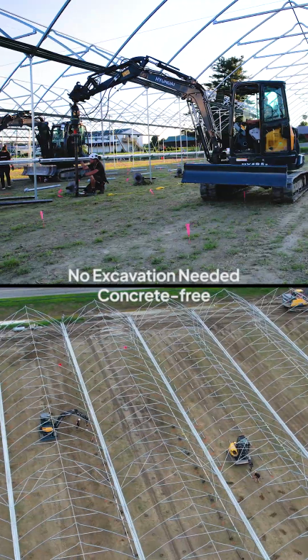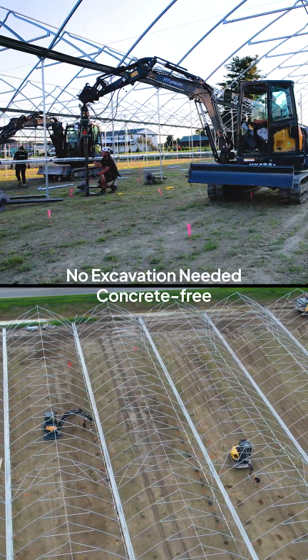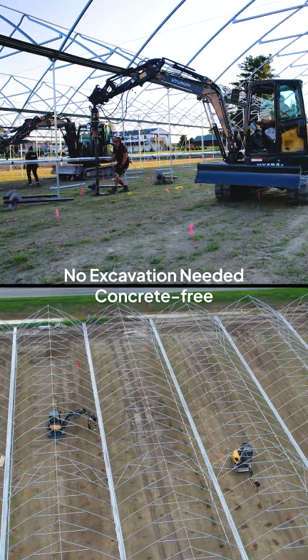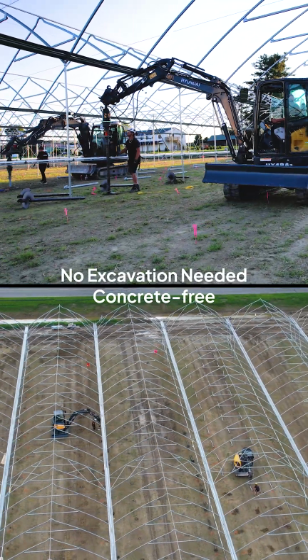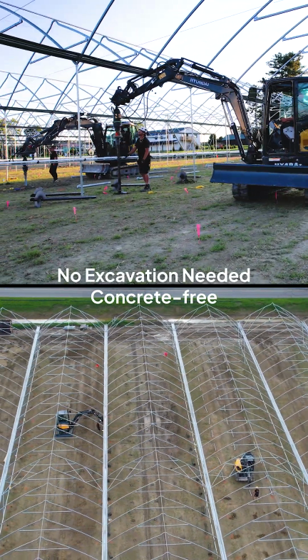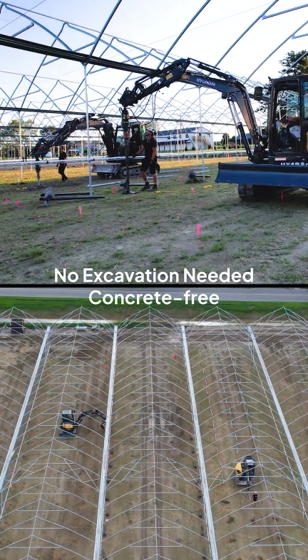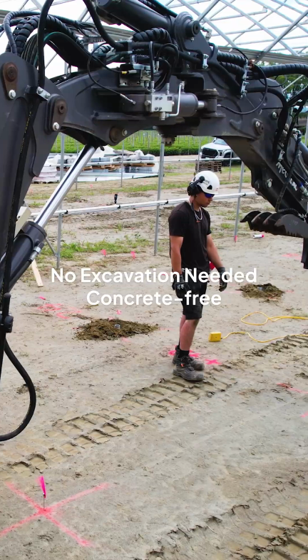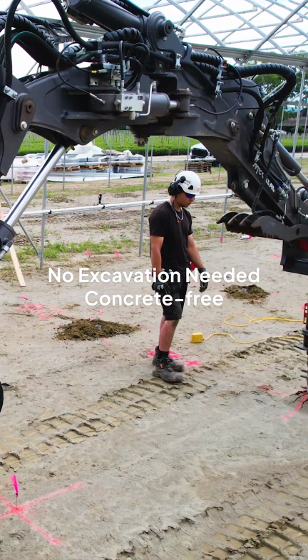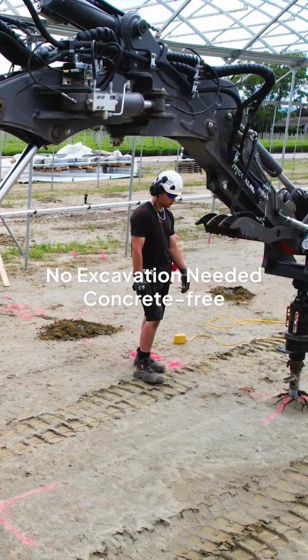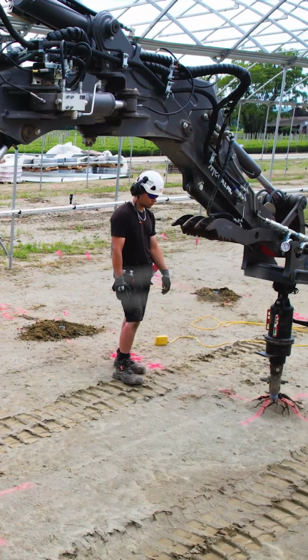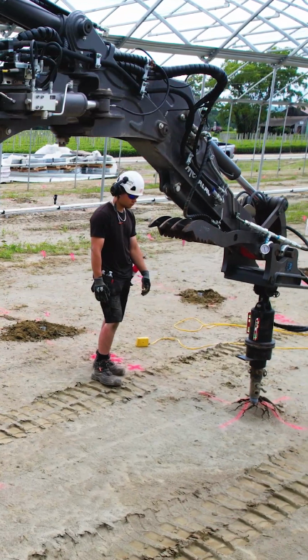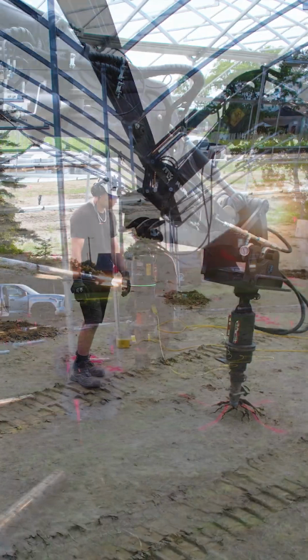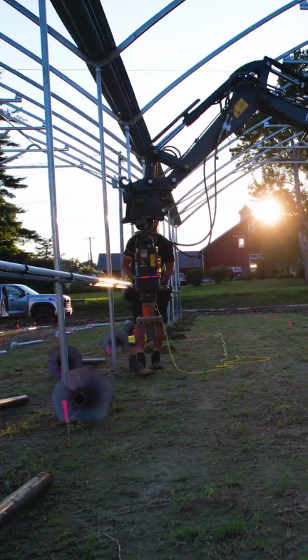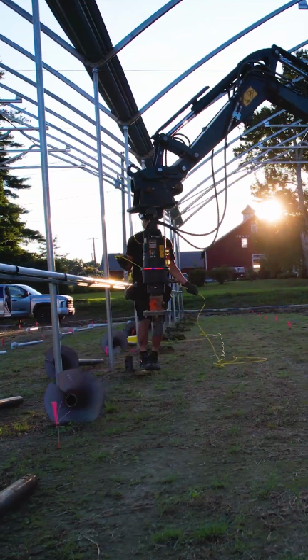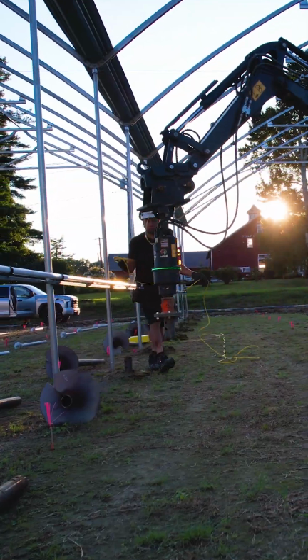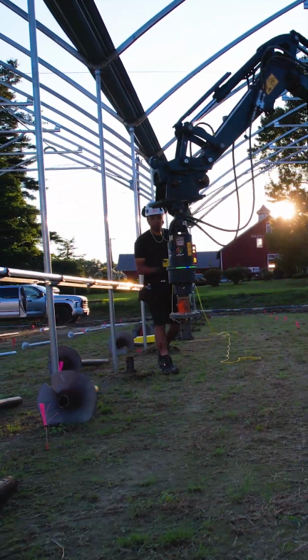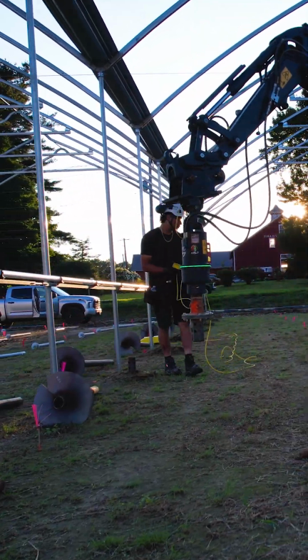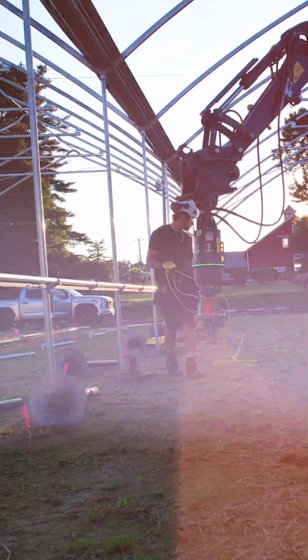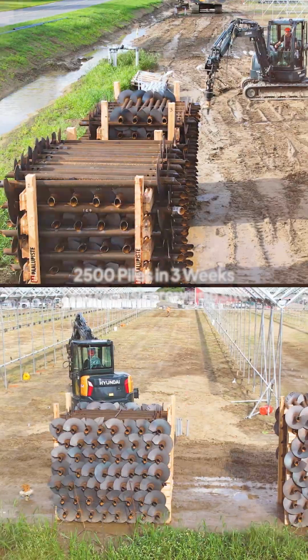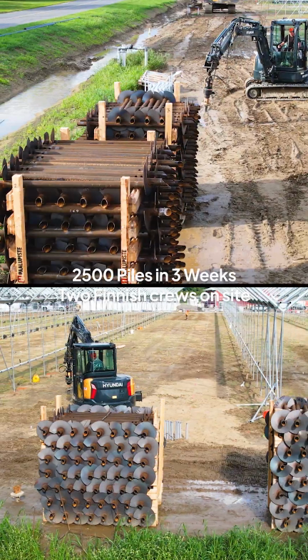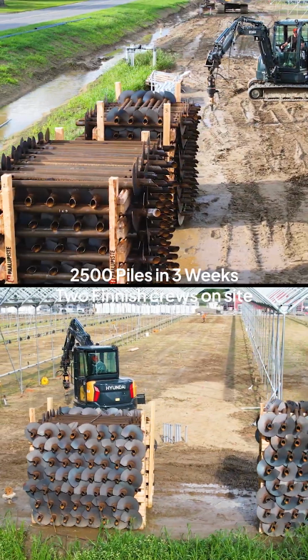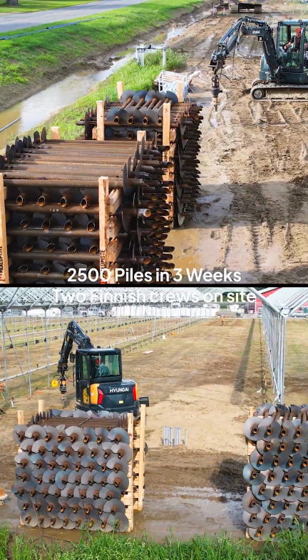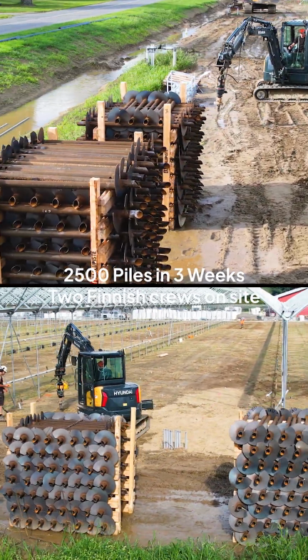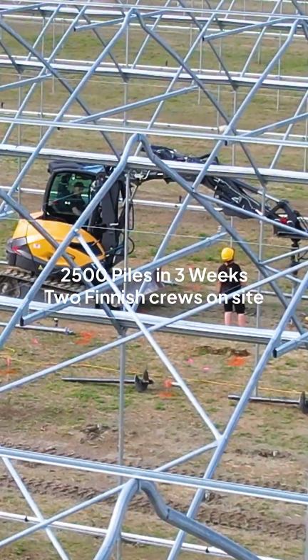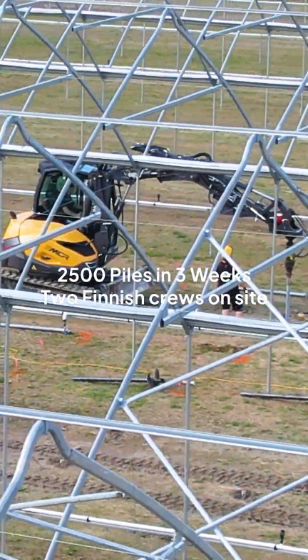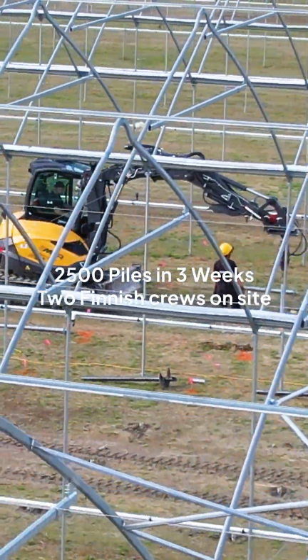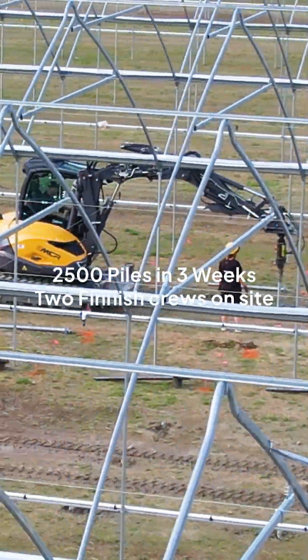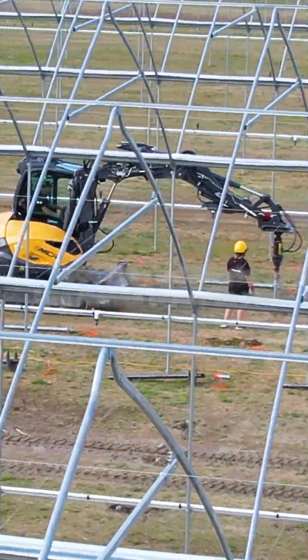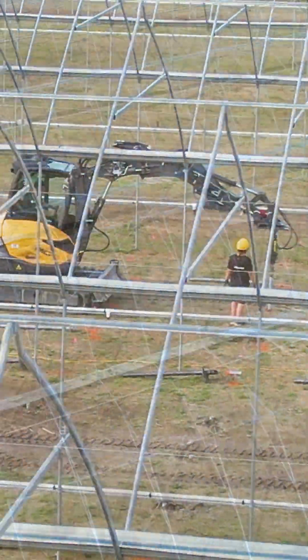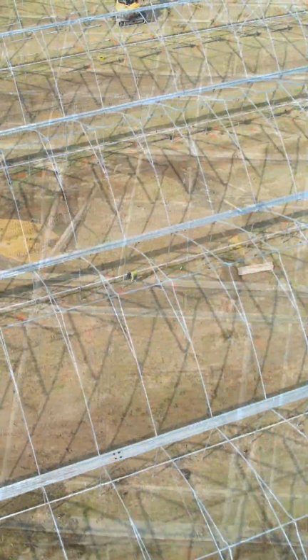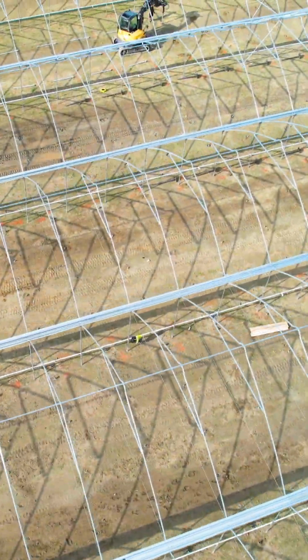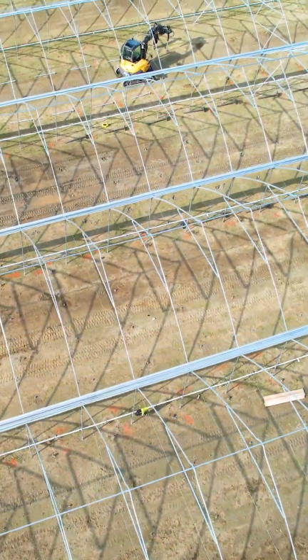Two Finnish installation teams delivered the work on site, adapting seamlessly to local excavators and conditions. 2,500 piles installed, ahead of schedule, steady, efficient and precise.